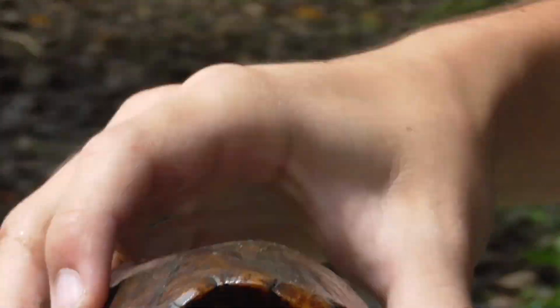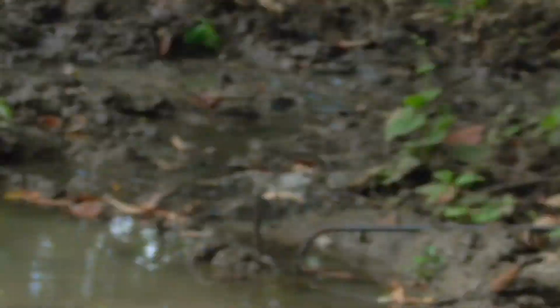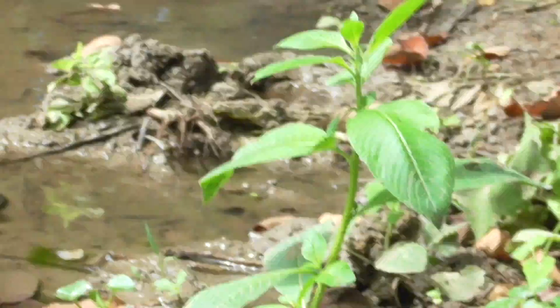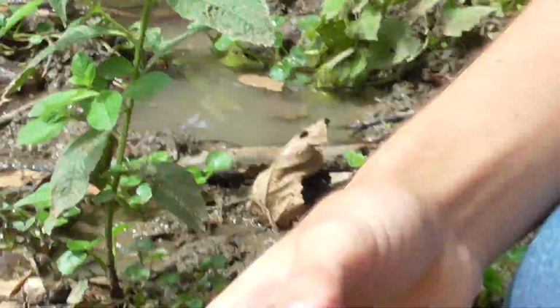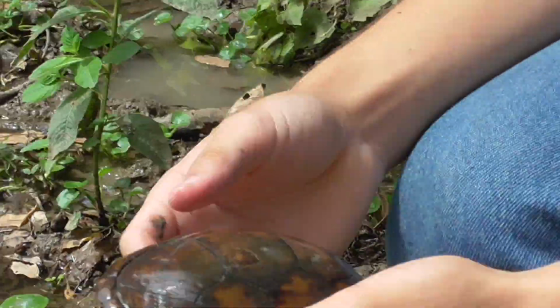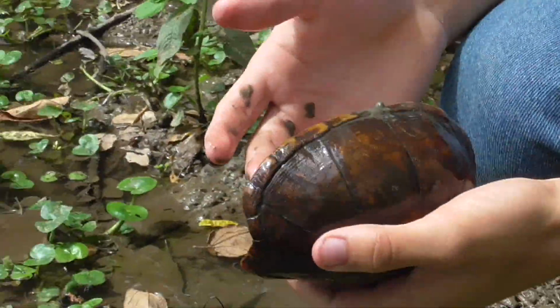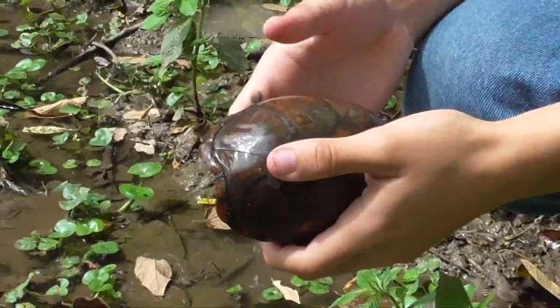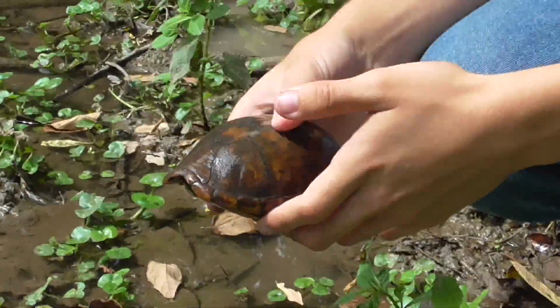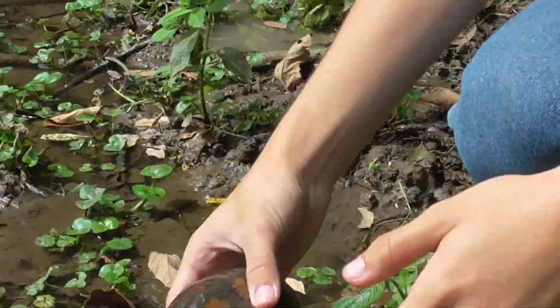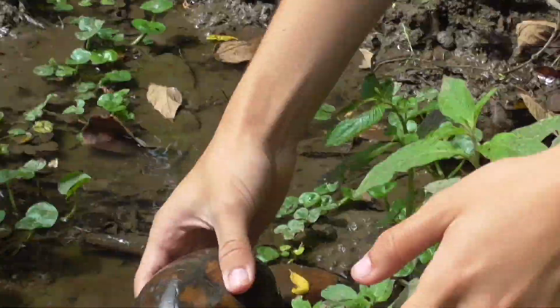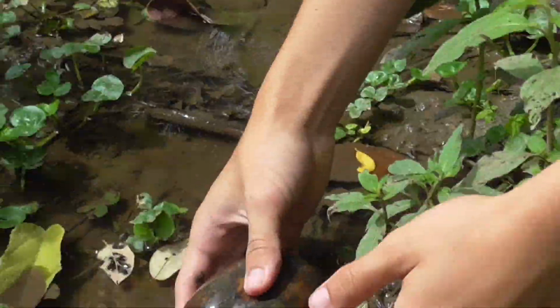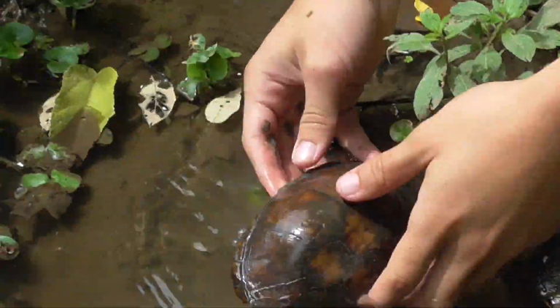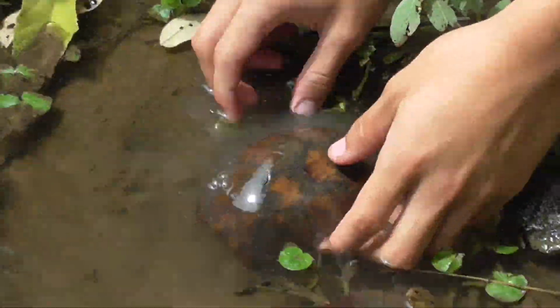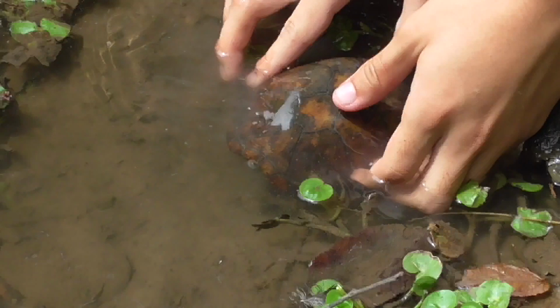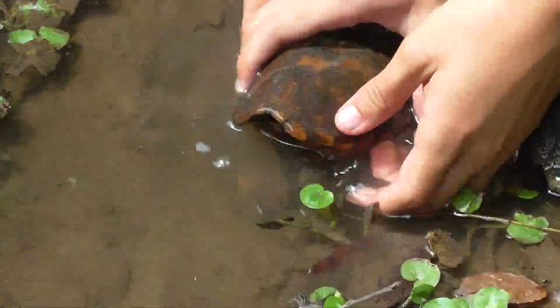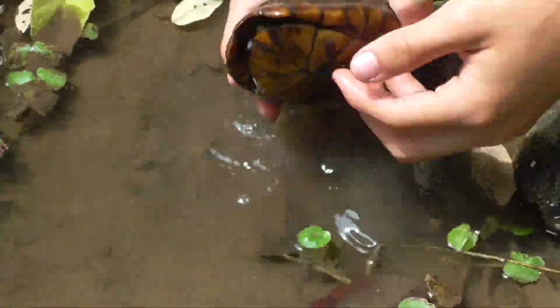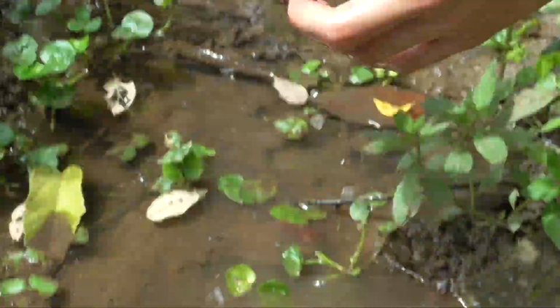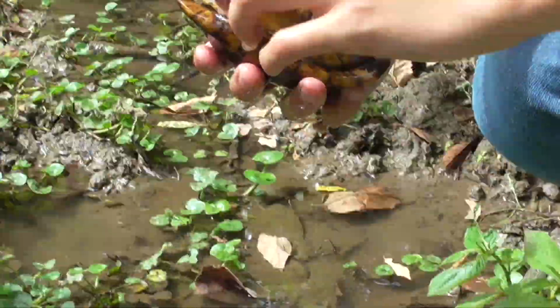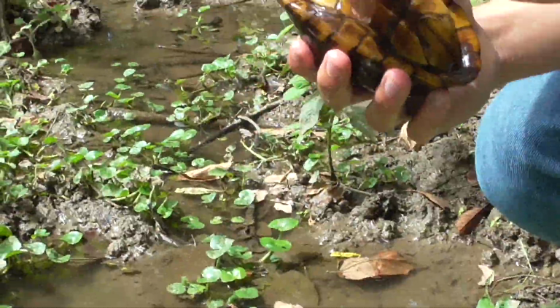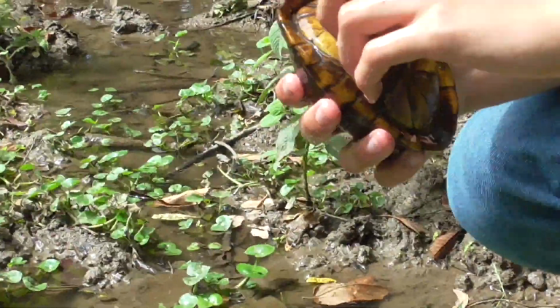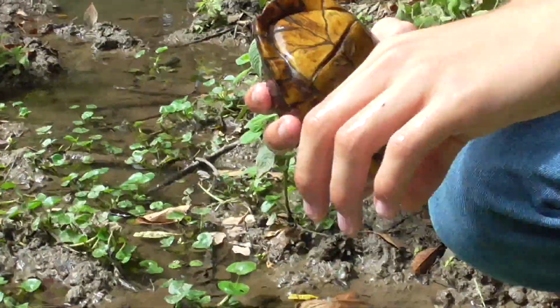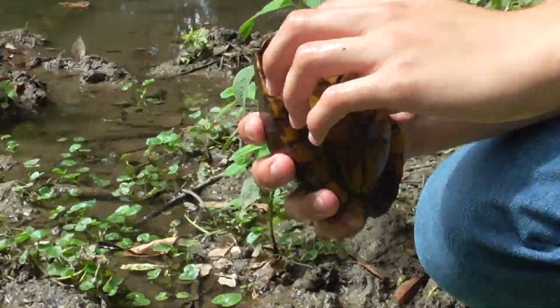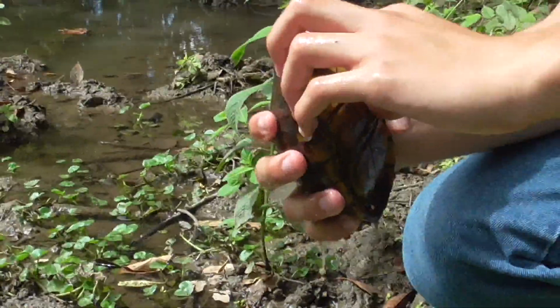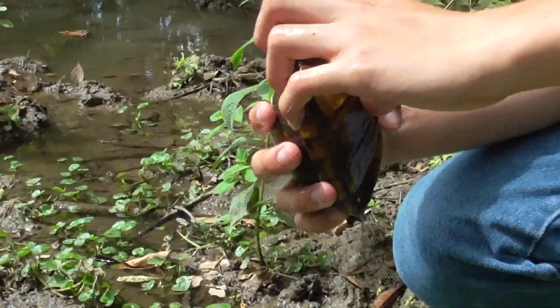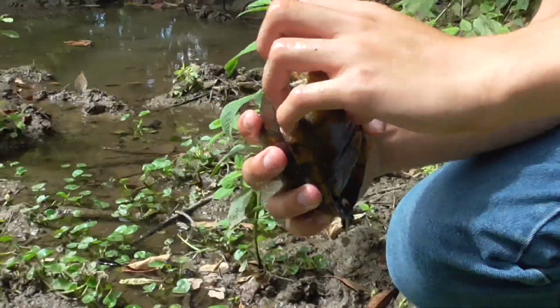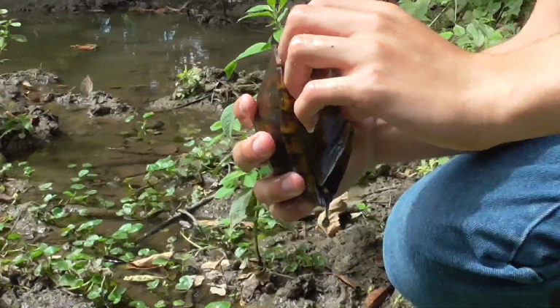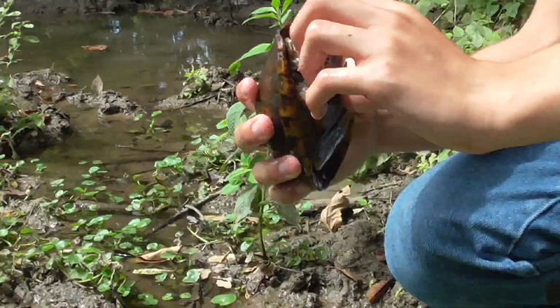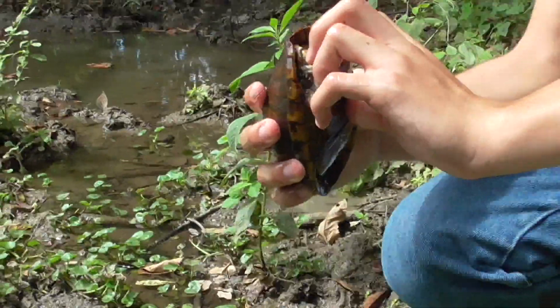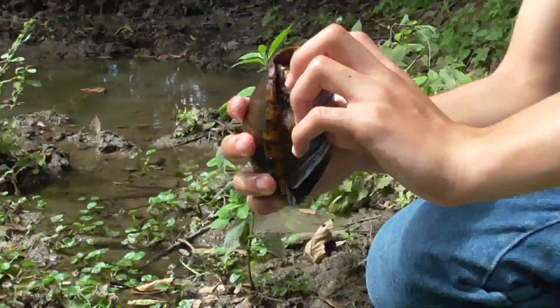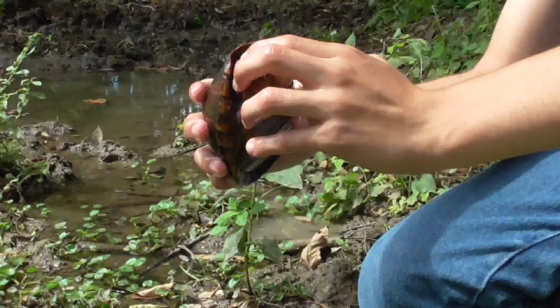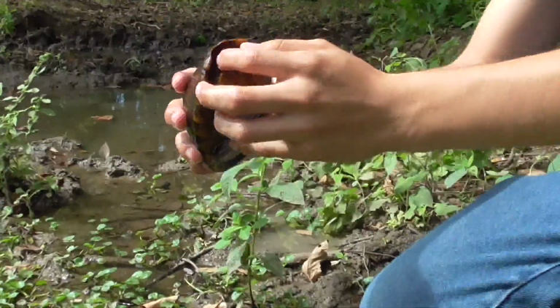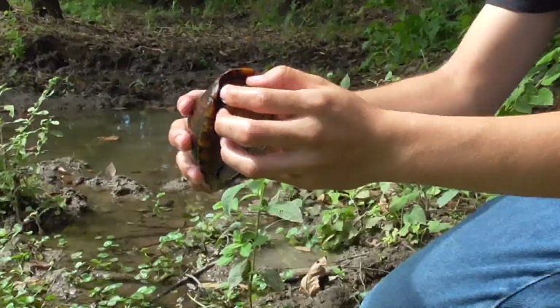I want this guy to come out but they're very shy. I think that's about as much as we're going to get to see of him as long as he's in my hand. Let's see if I can open him up a little bit more.